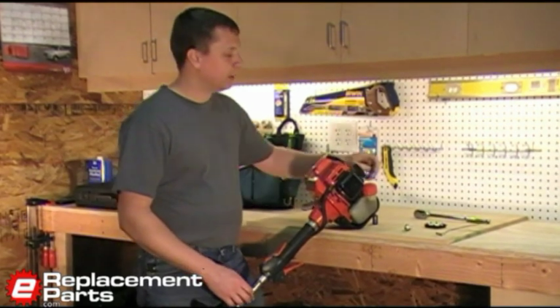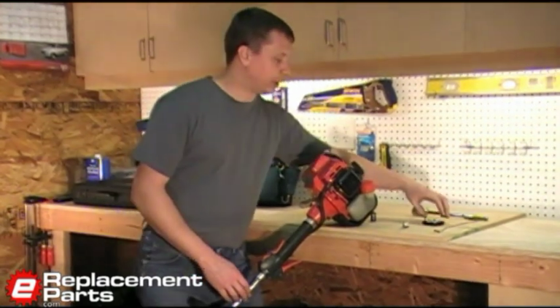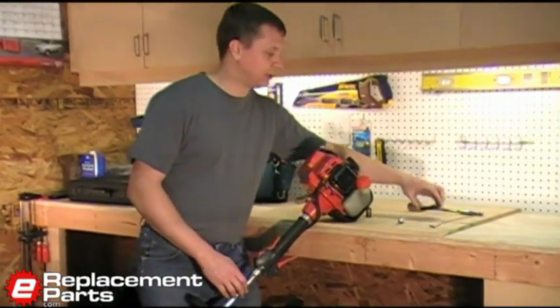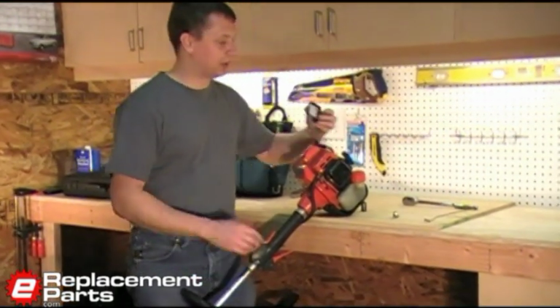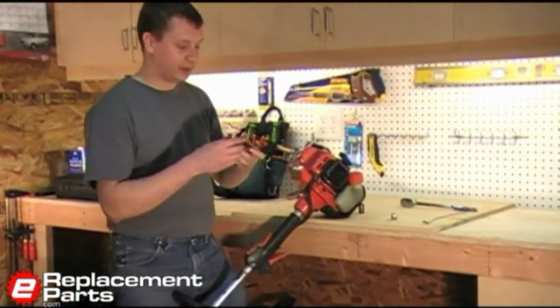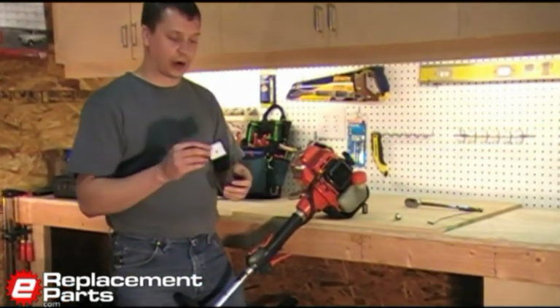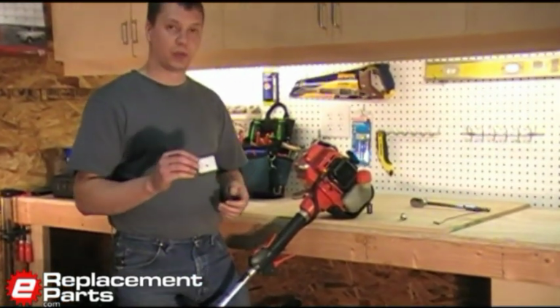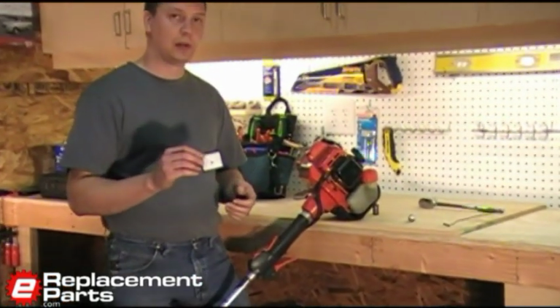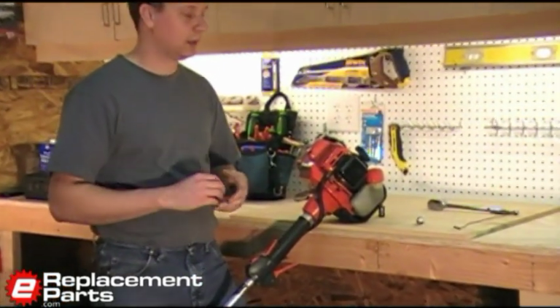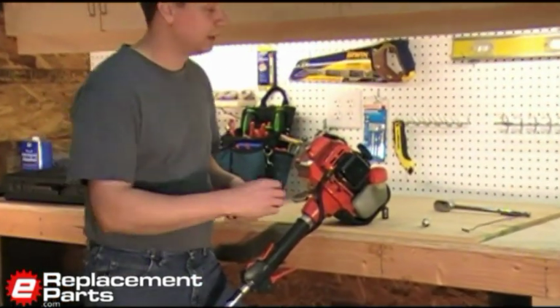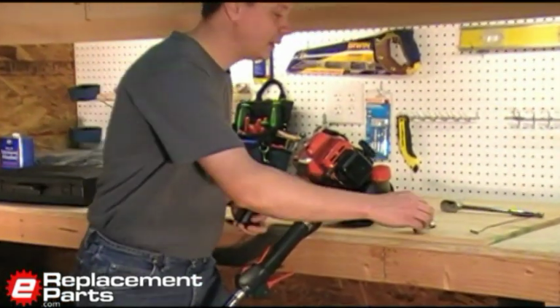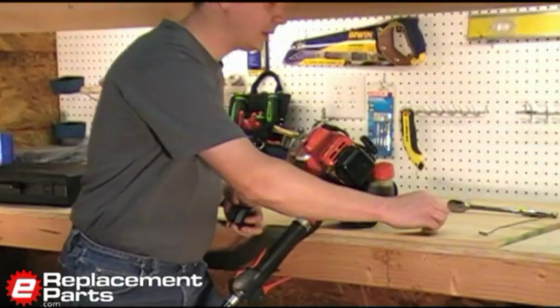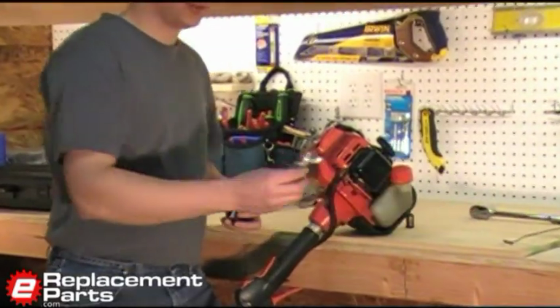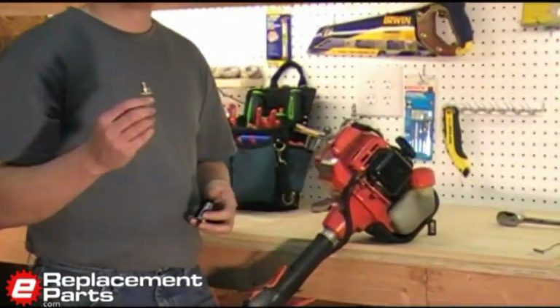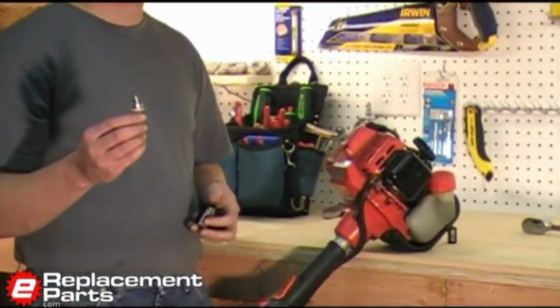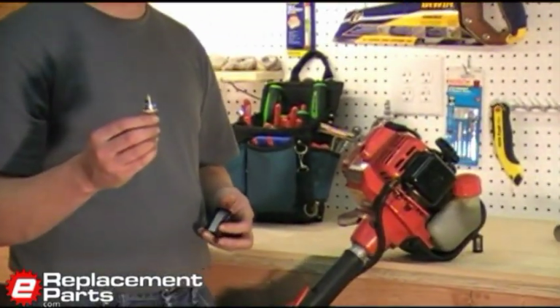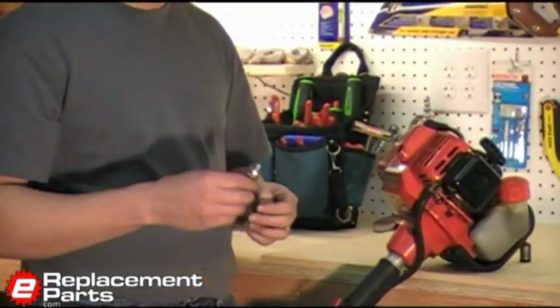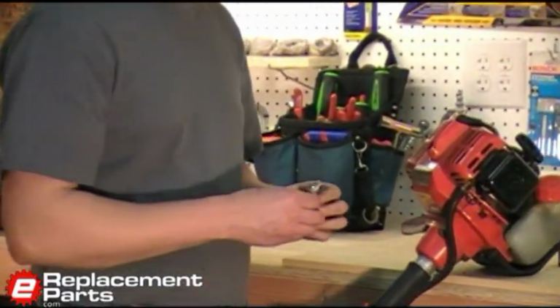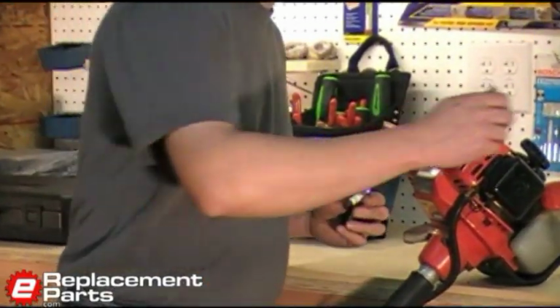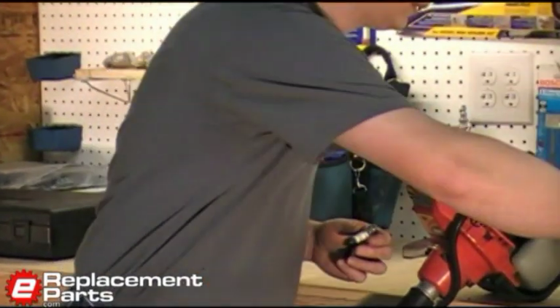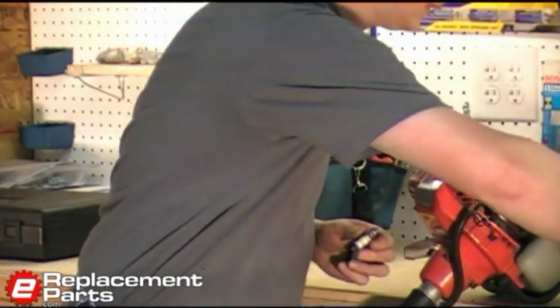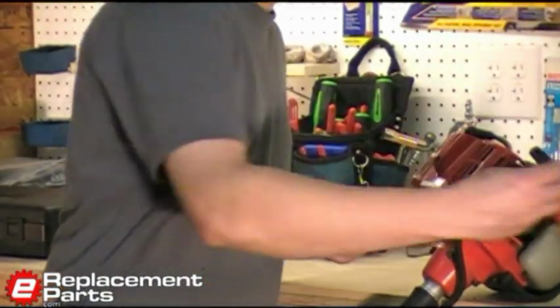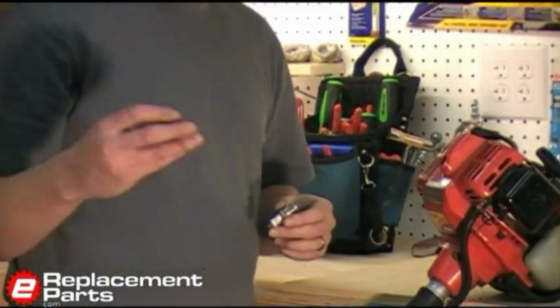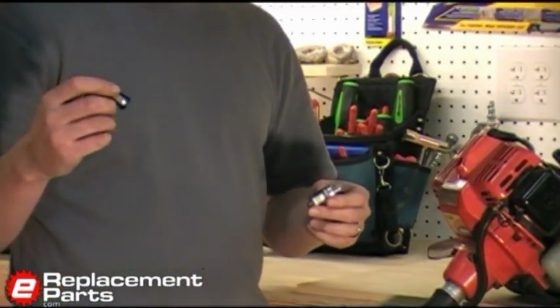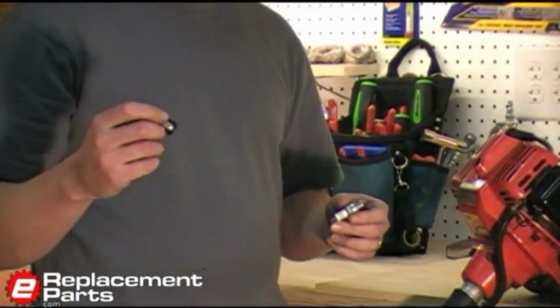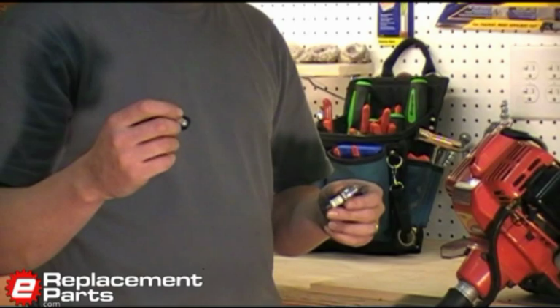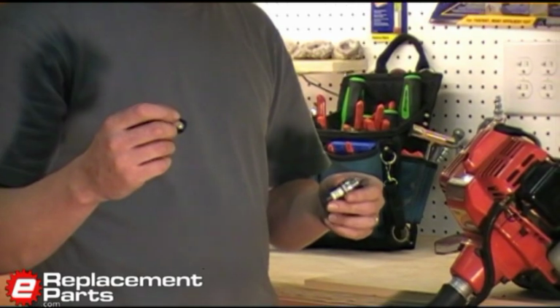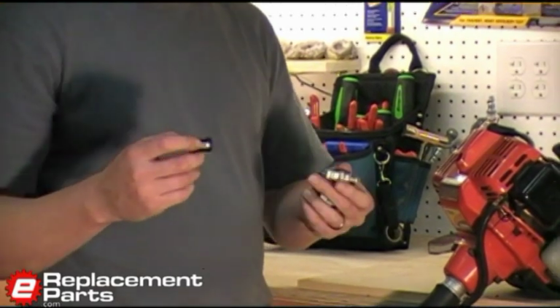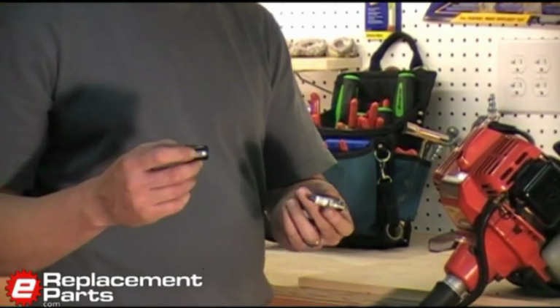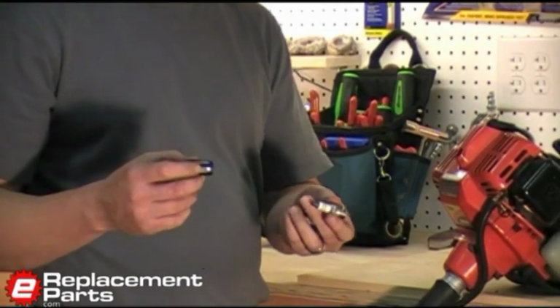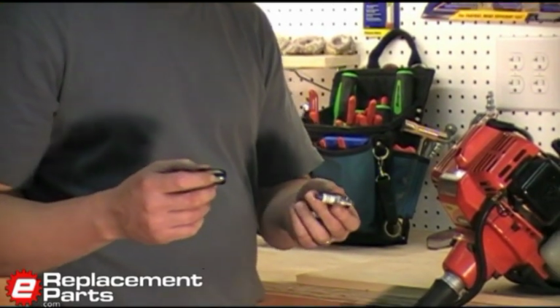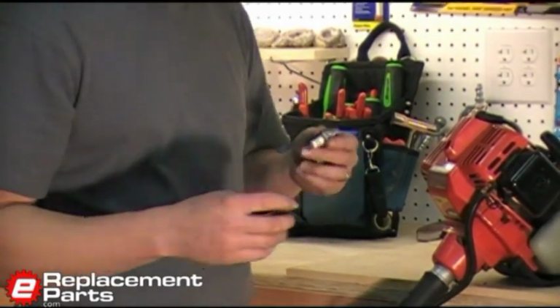The tune-up consists of the air filter, a spark plug, and a new fuel filter. We're going to install those three things now.